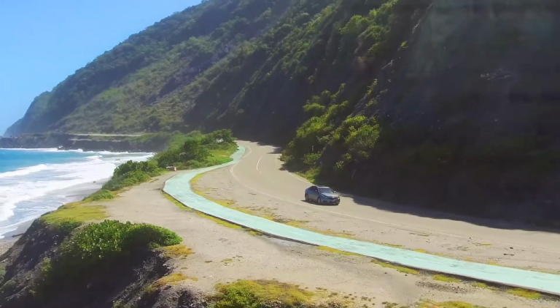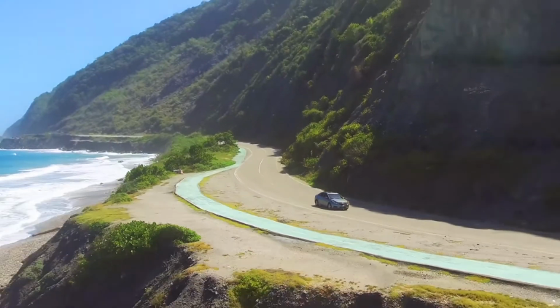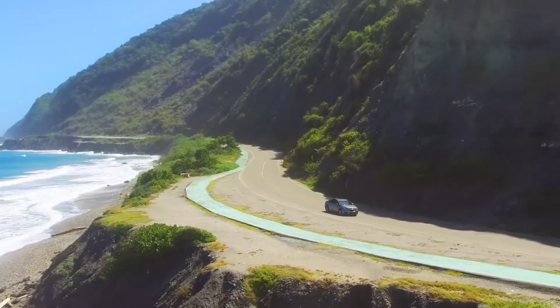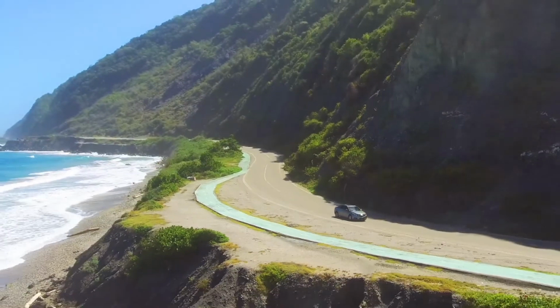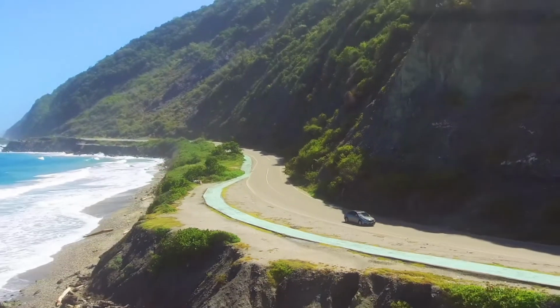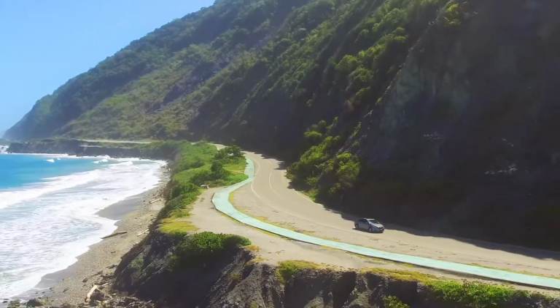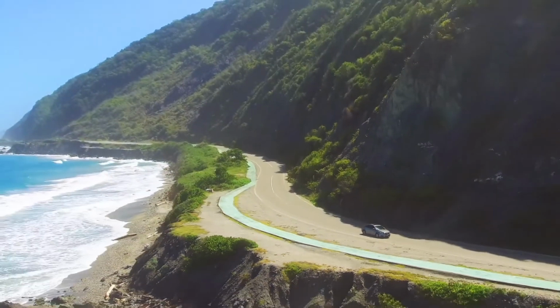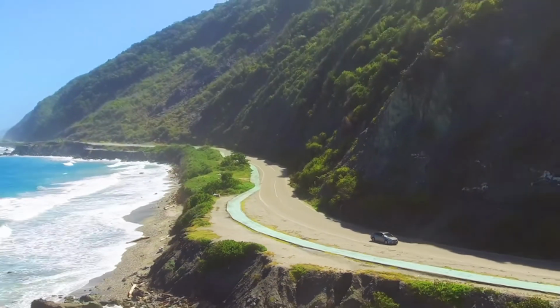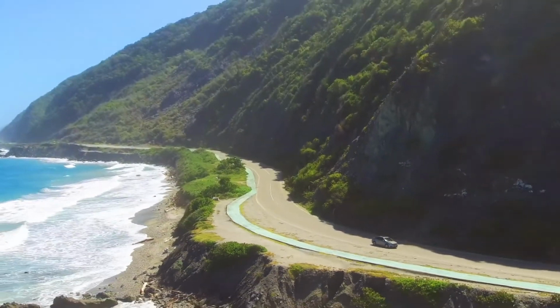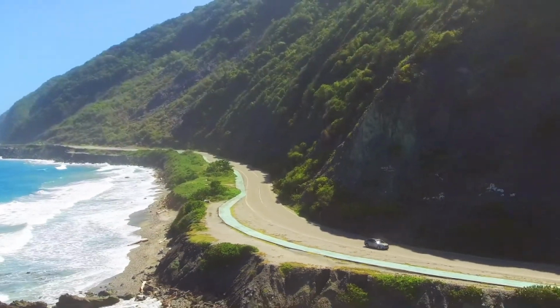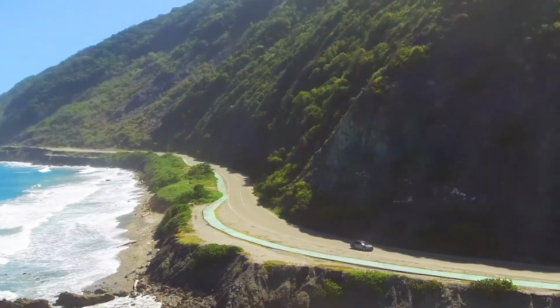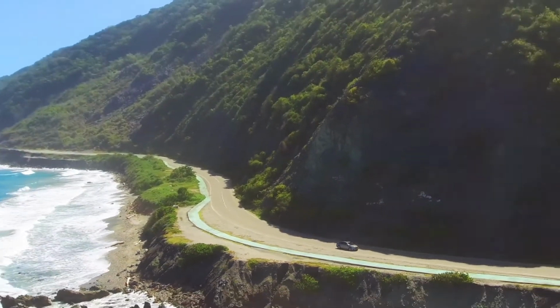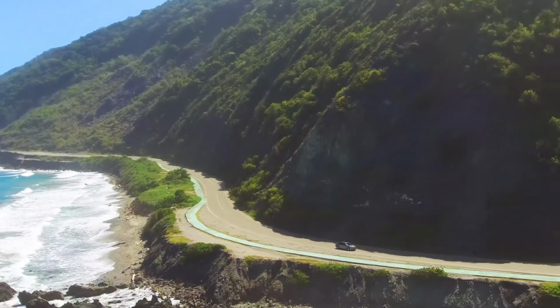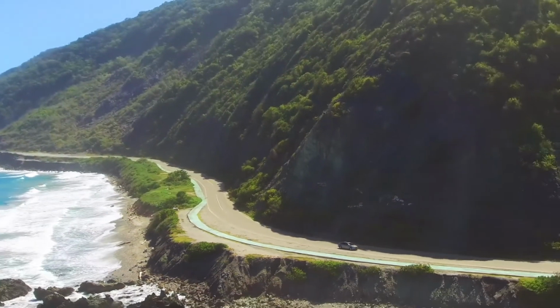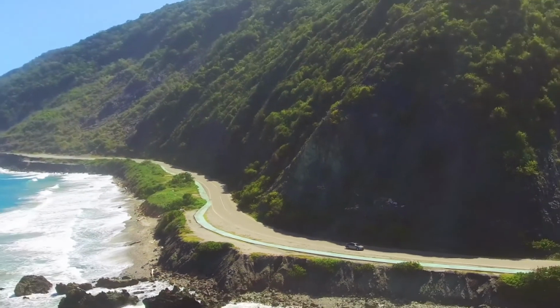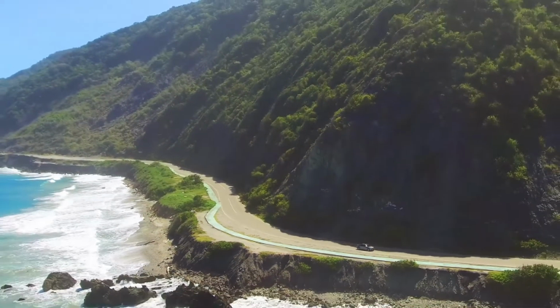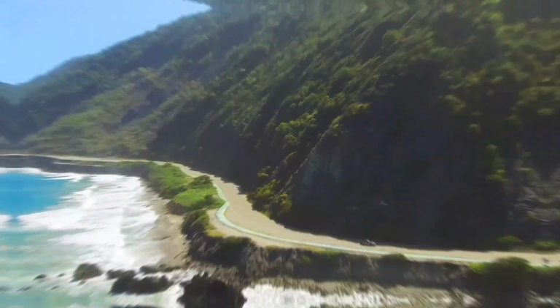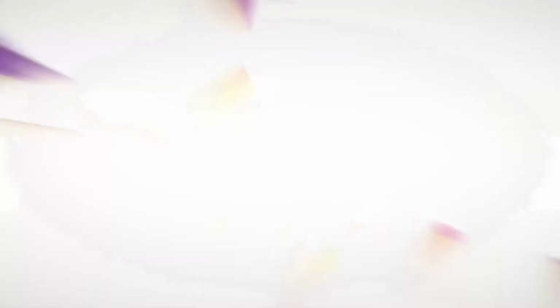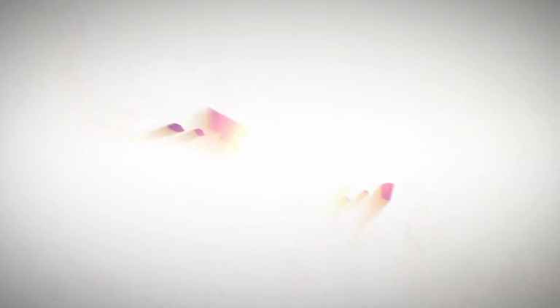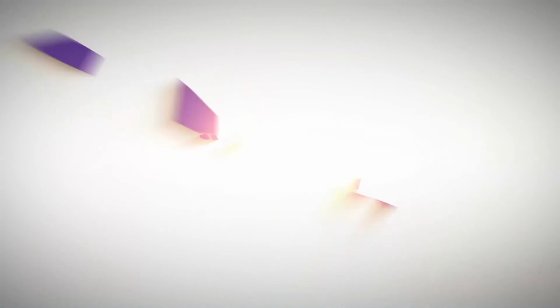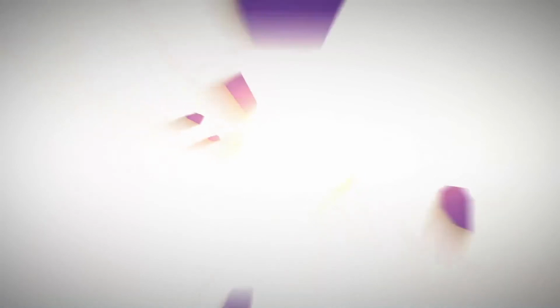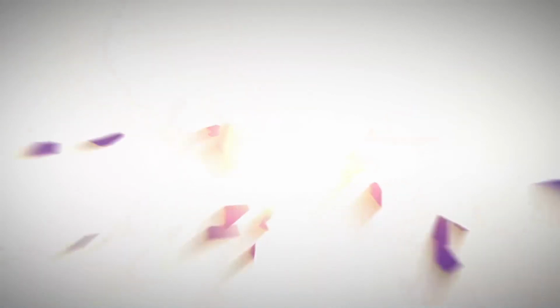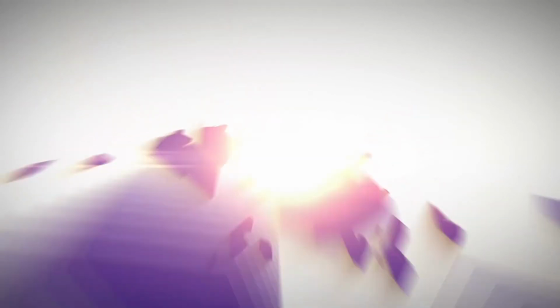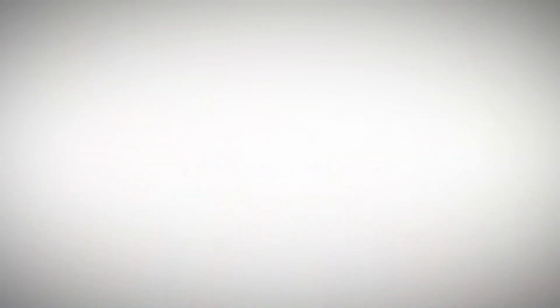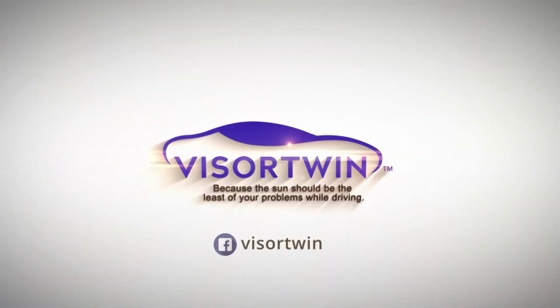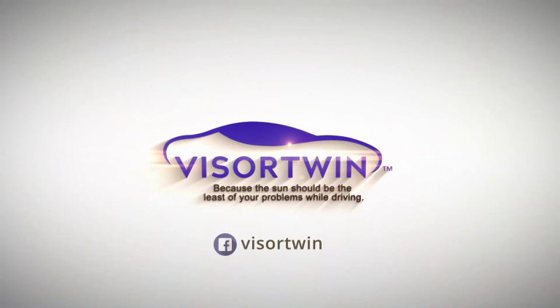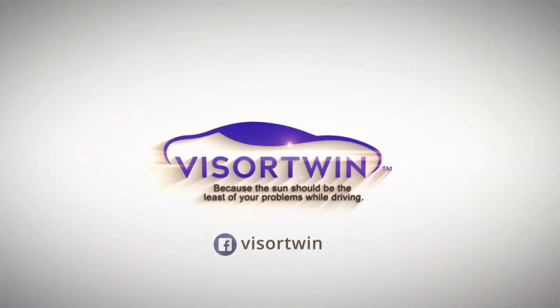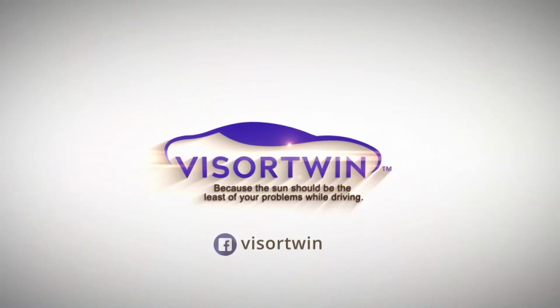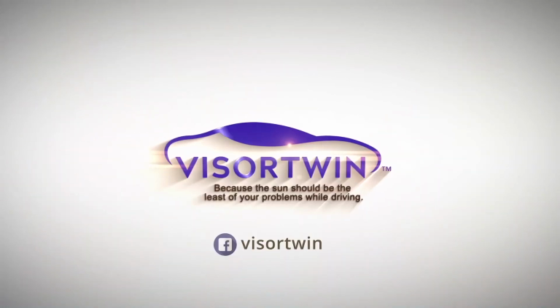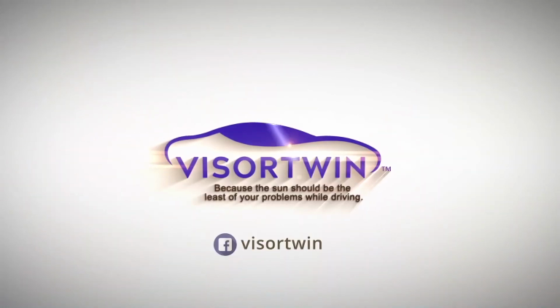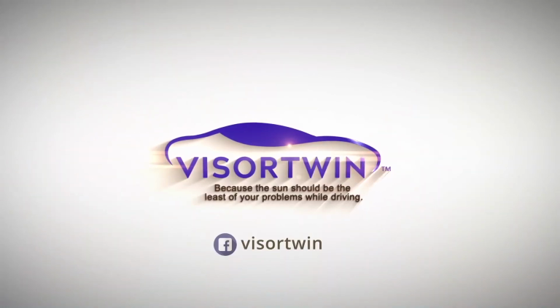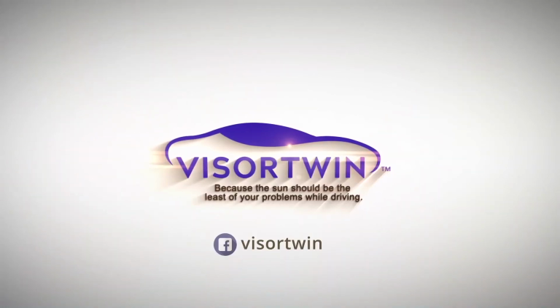Visor Twin, because the sun should always be the least of your problems while driving. Visor Twin.